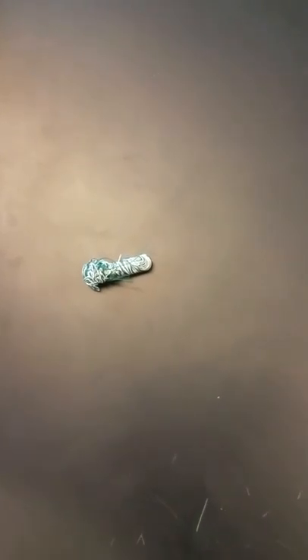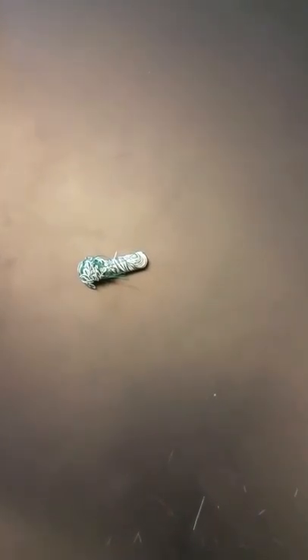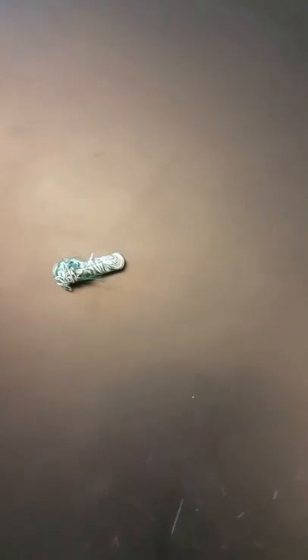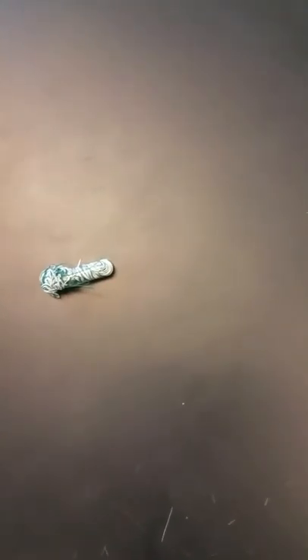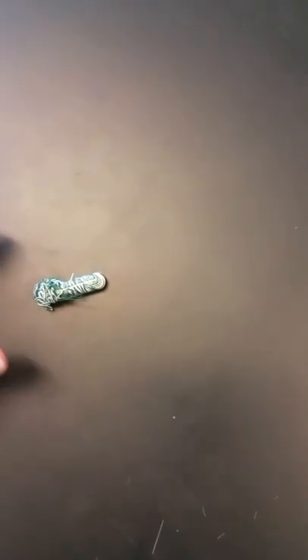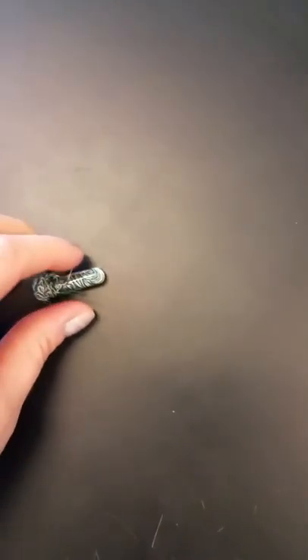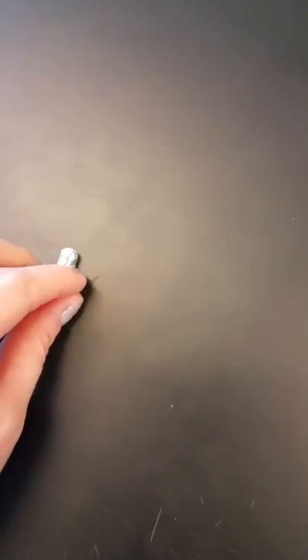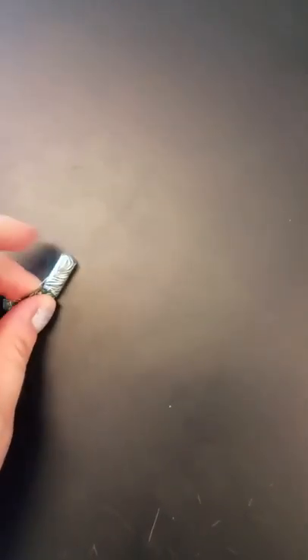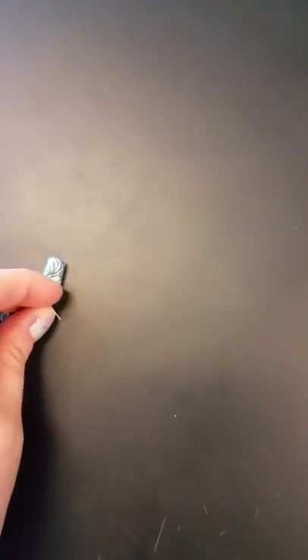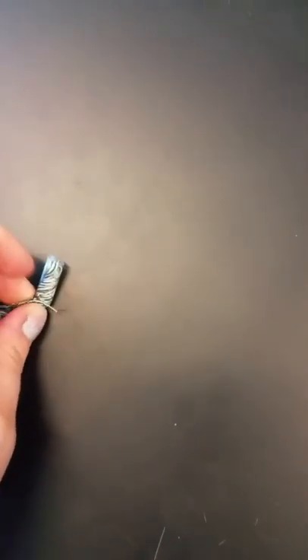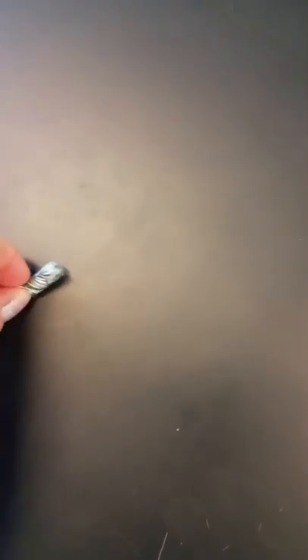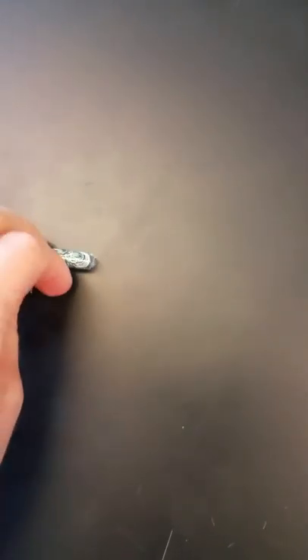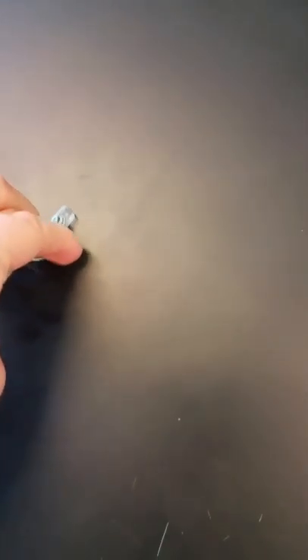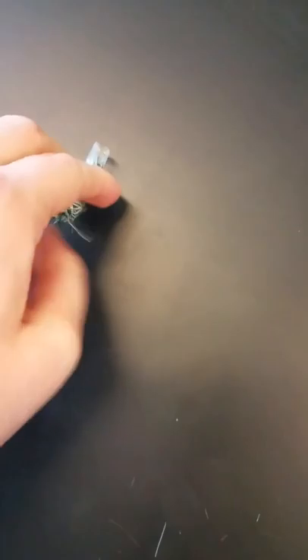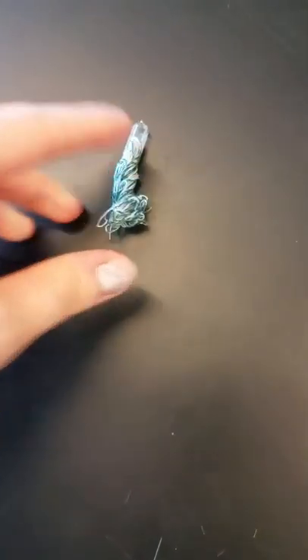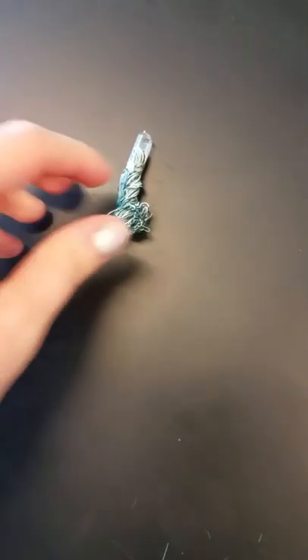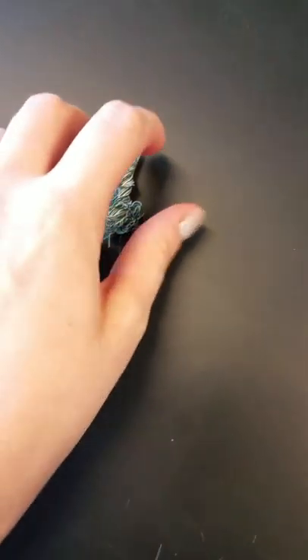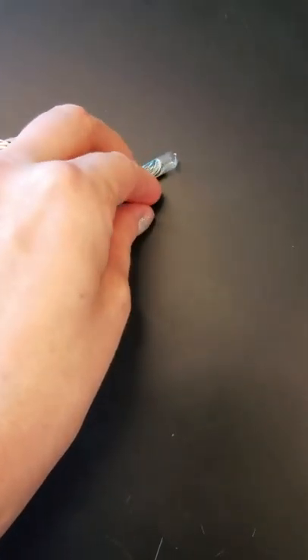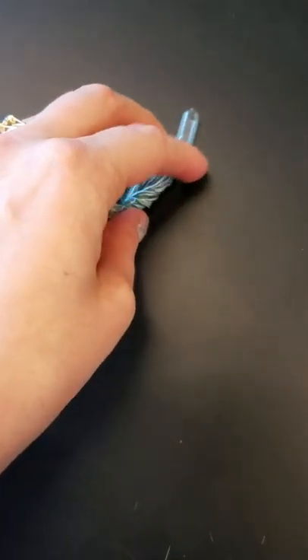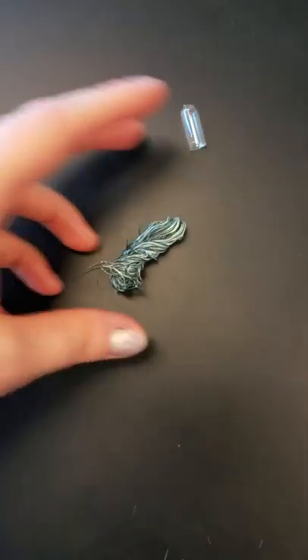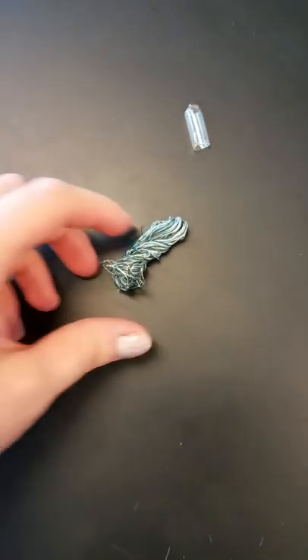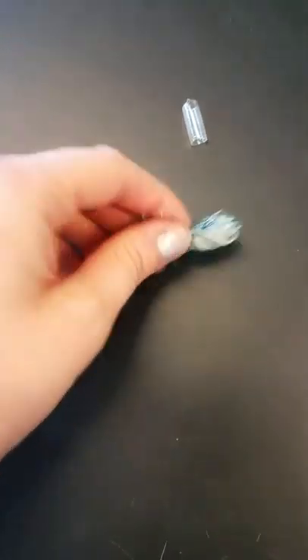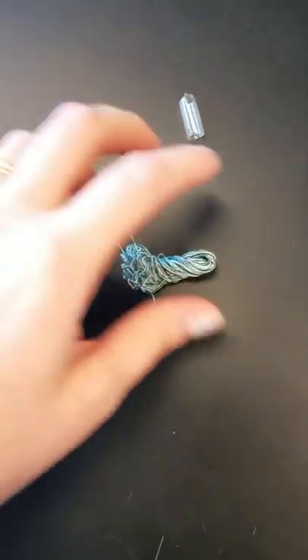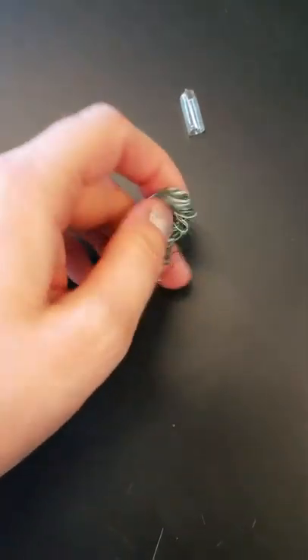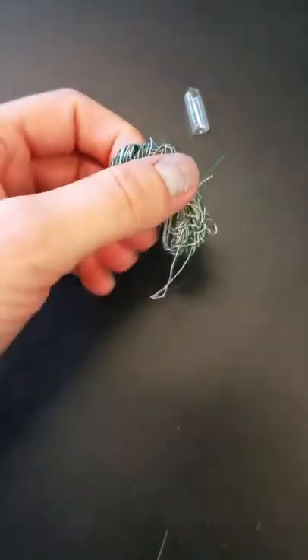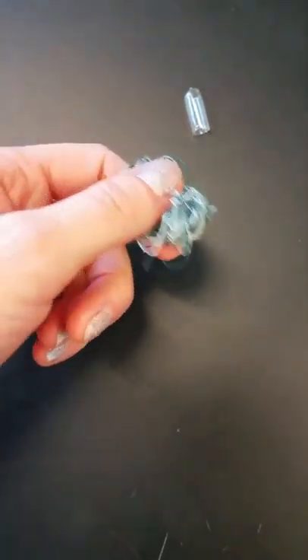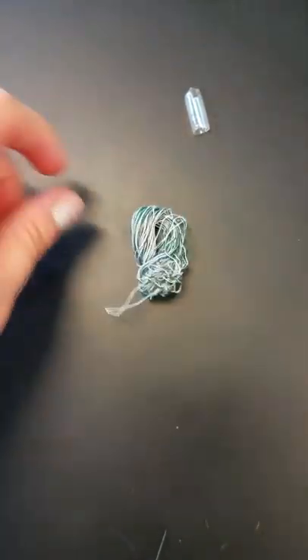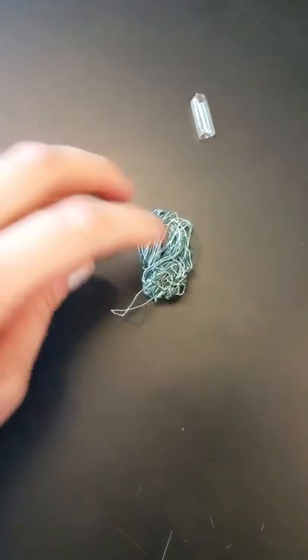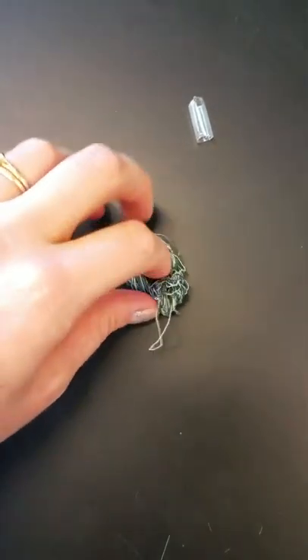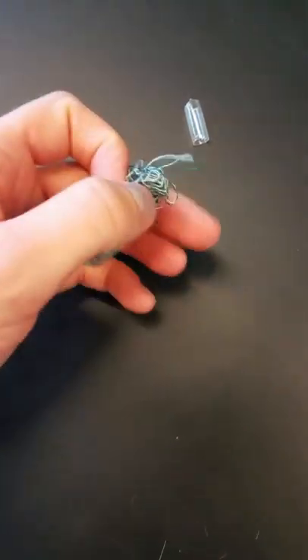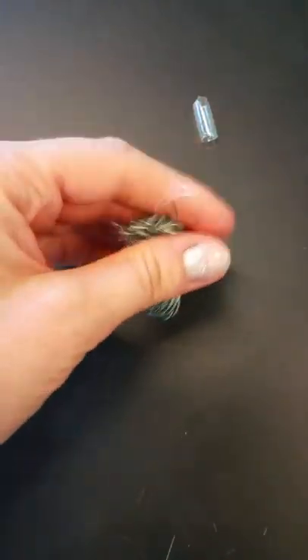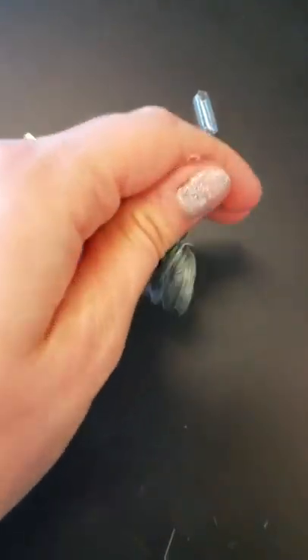It just so happens to be that there's two sets of 30 feet of thread, because there's two chromosomes. So I'm going to pull all of this DNA out of here, and you can see what kind of a mess that is.